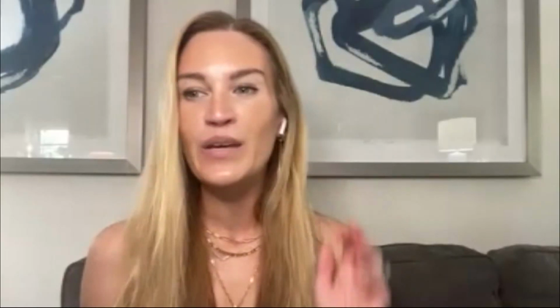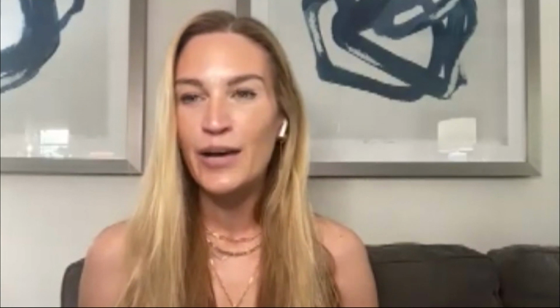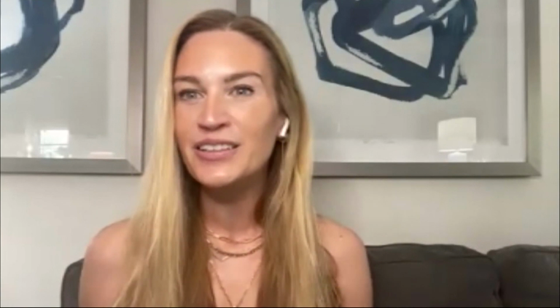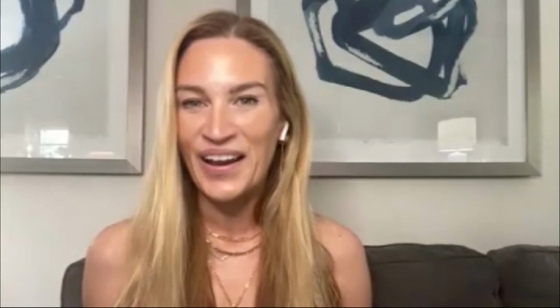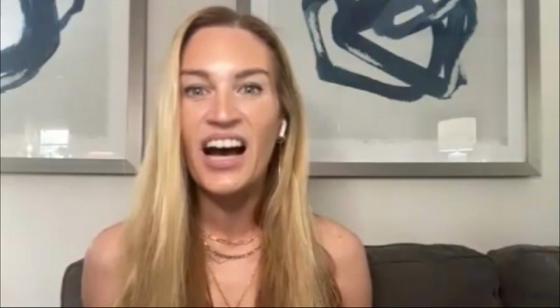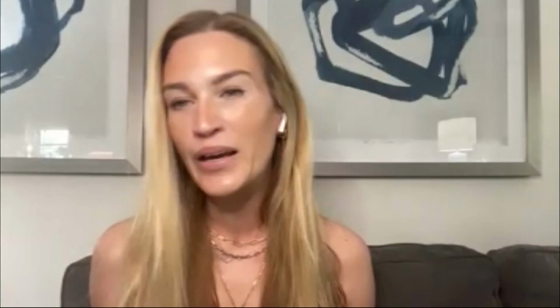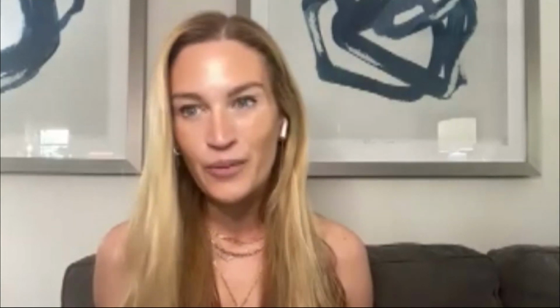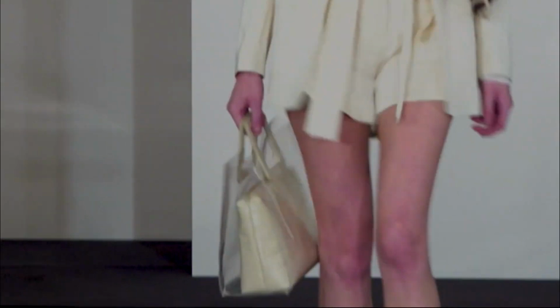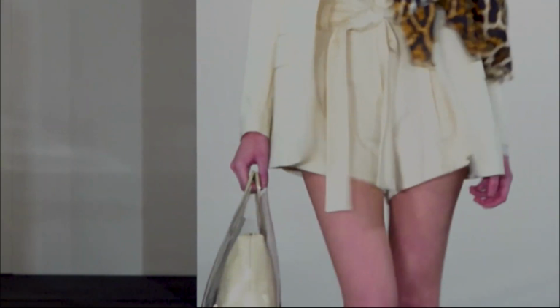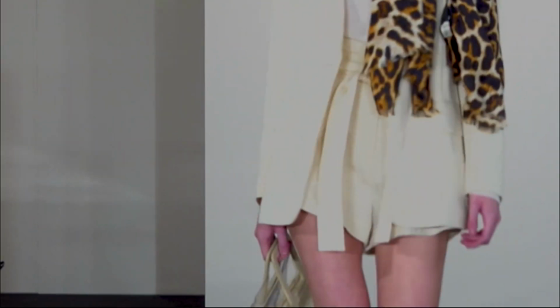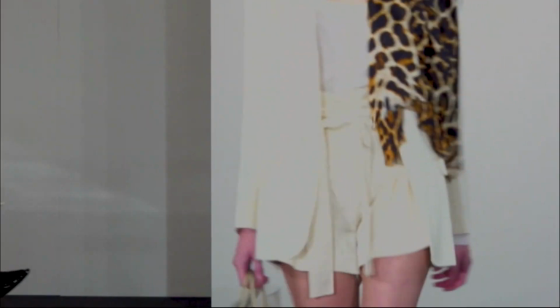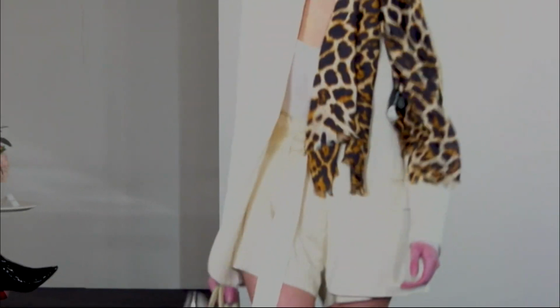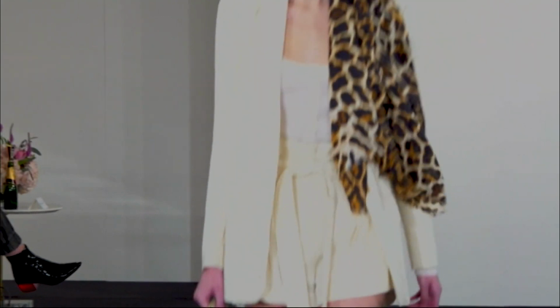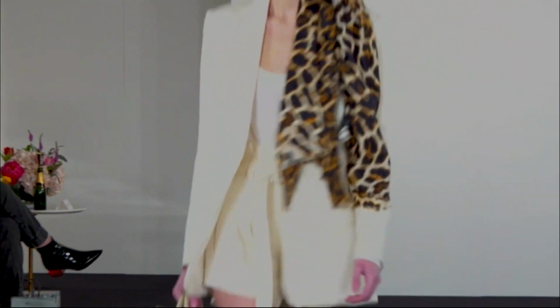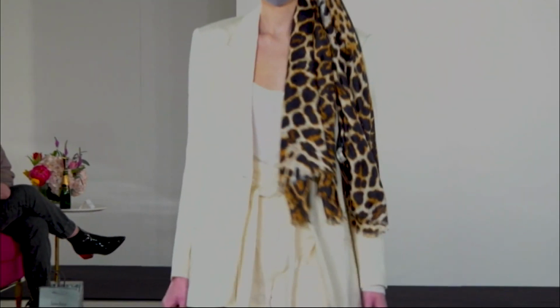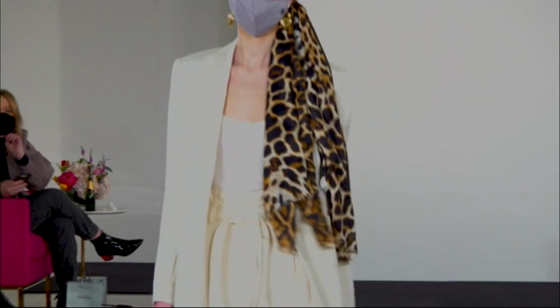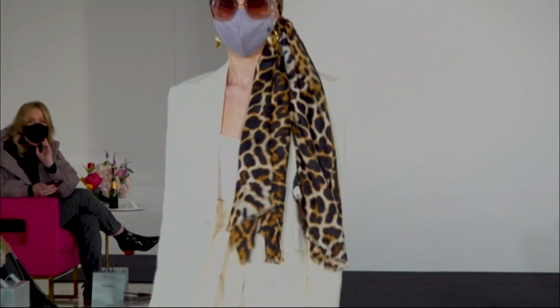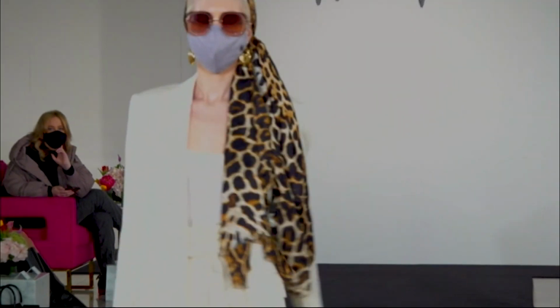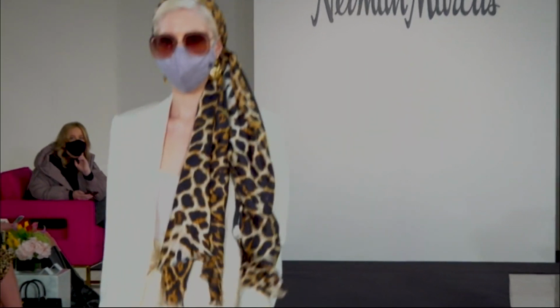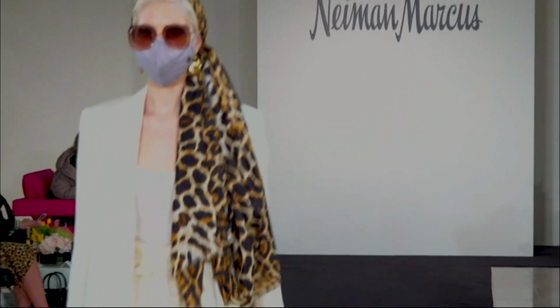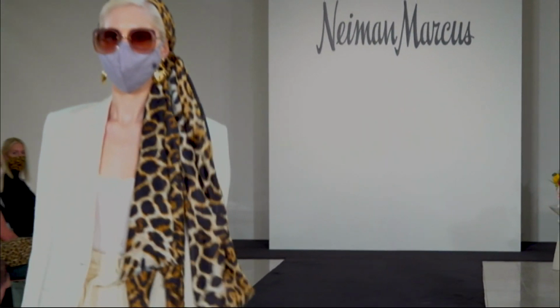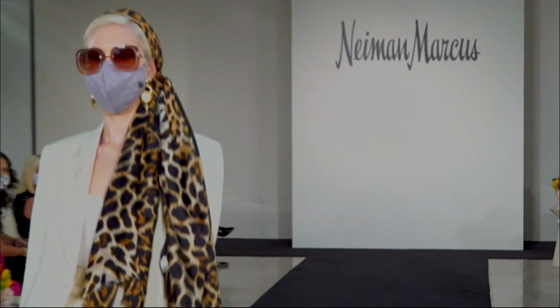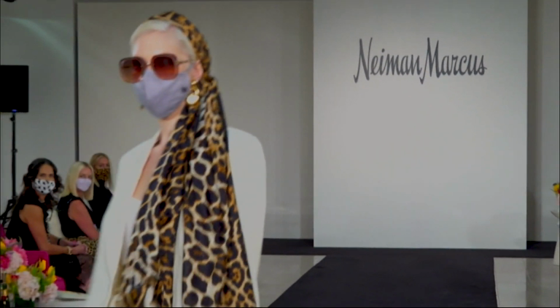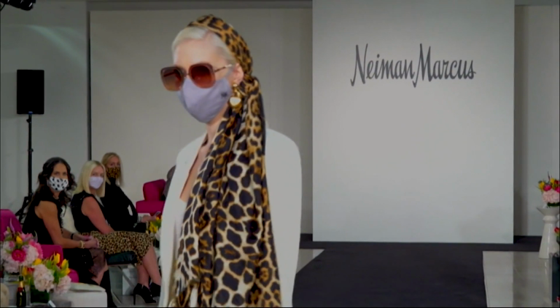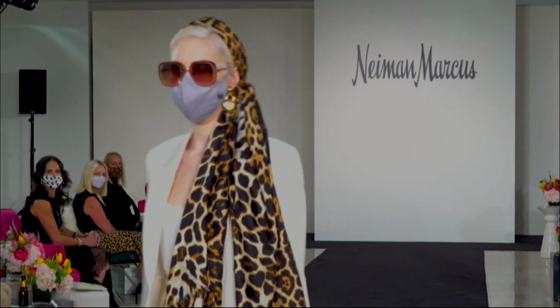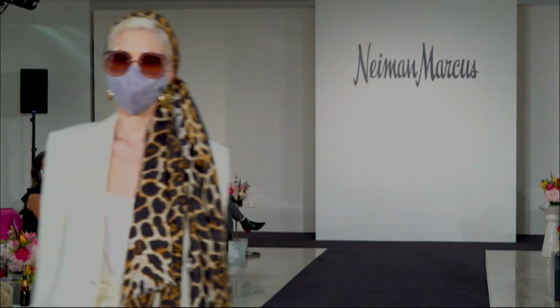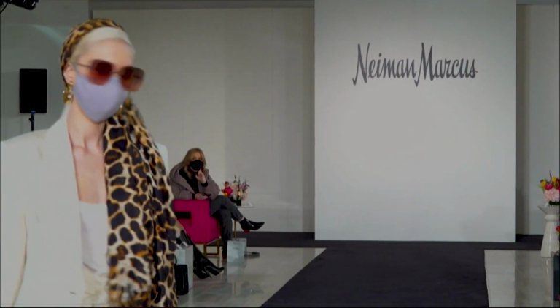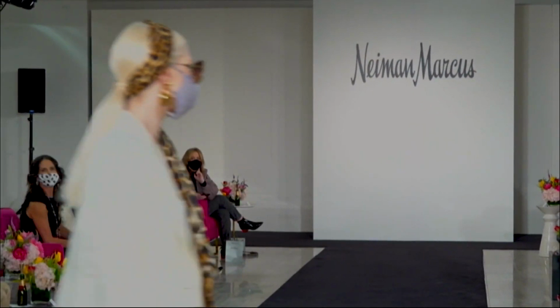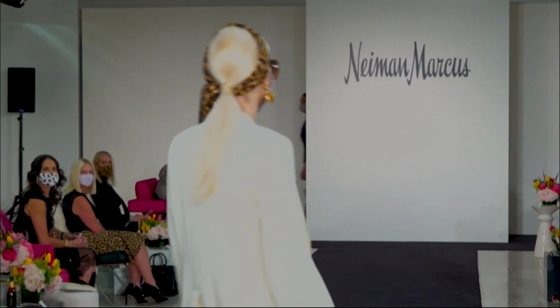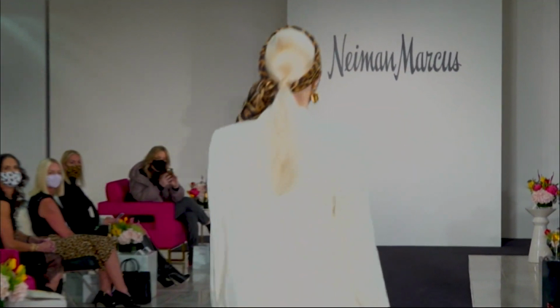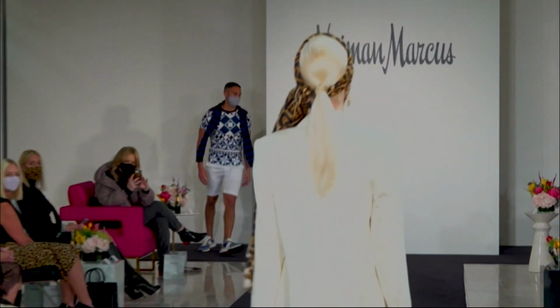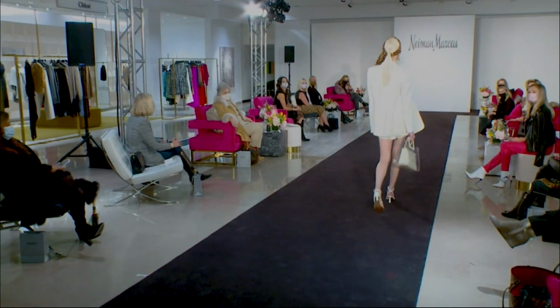We absolutely love white, and I love white year-round. We're really calling out head-to-toe white. We're showing this great white suit from ALC, paired with a little white cardigan underneath, but we buttoned it up and wore it as a blouse.